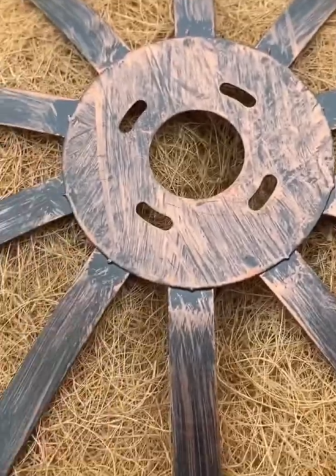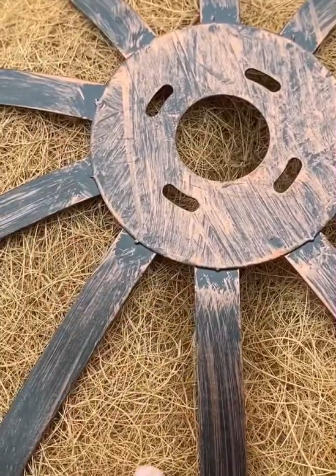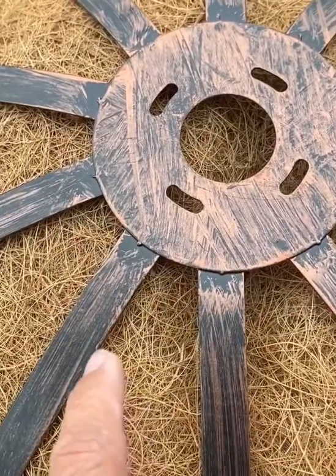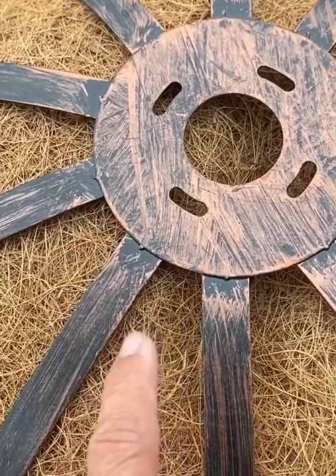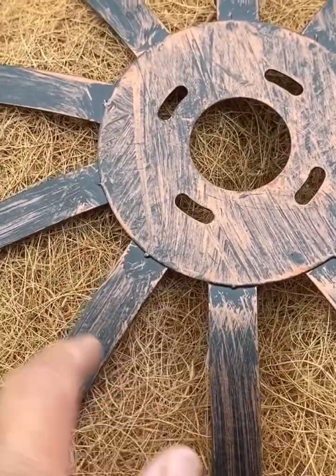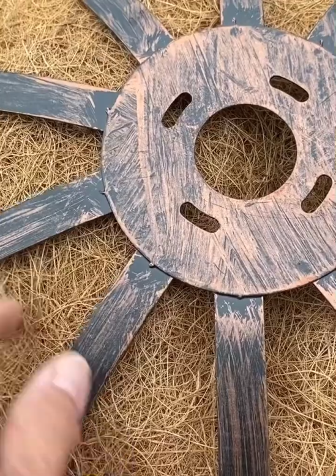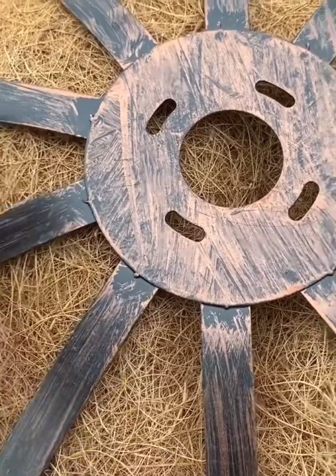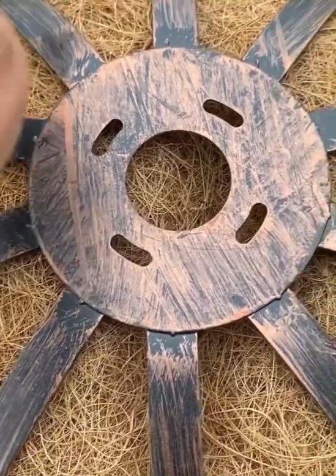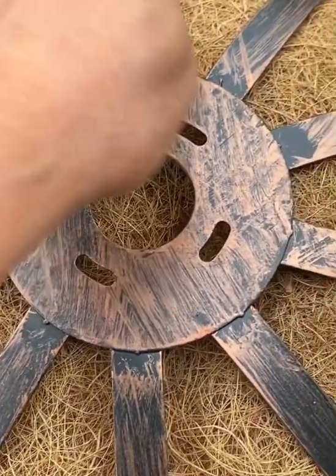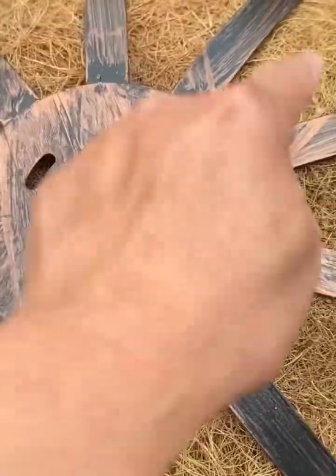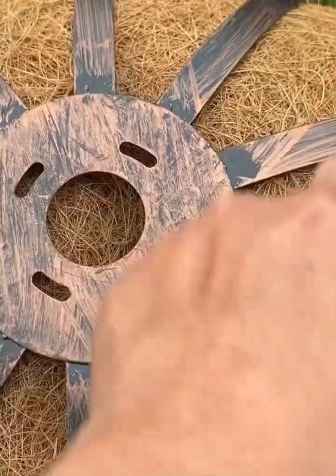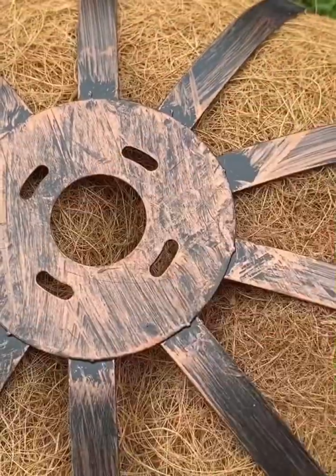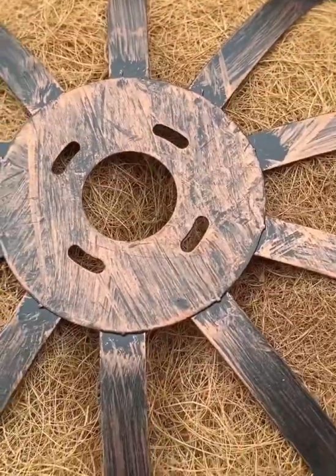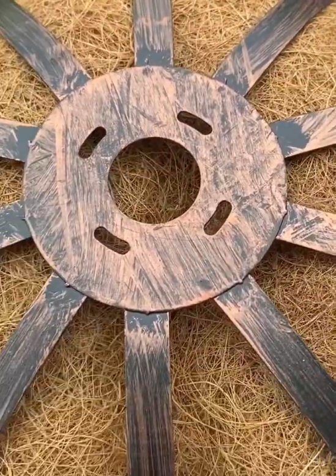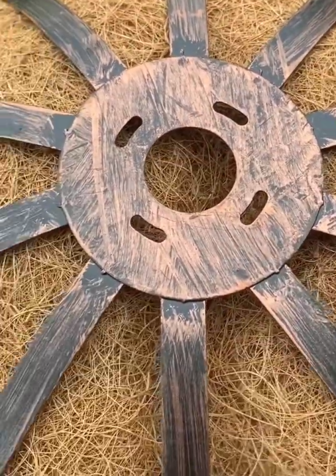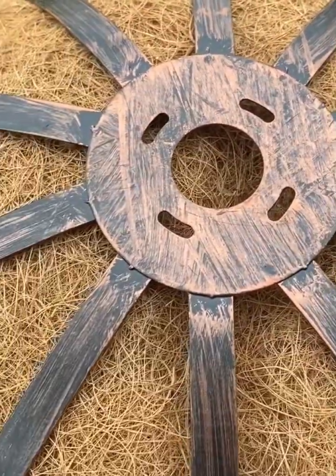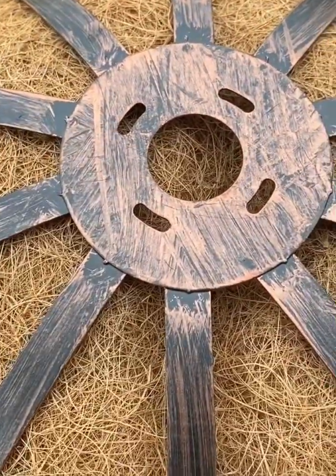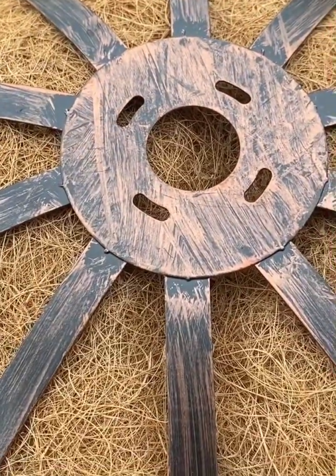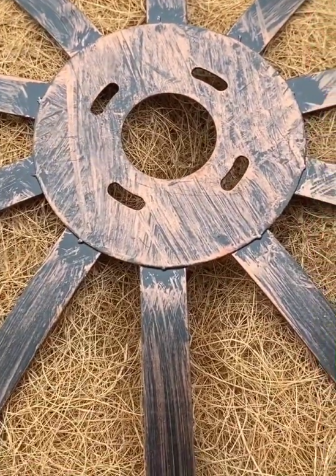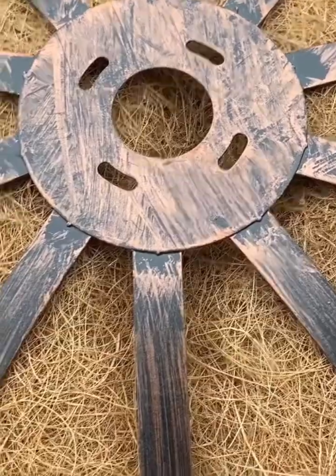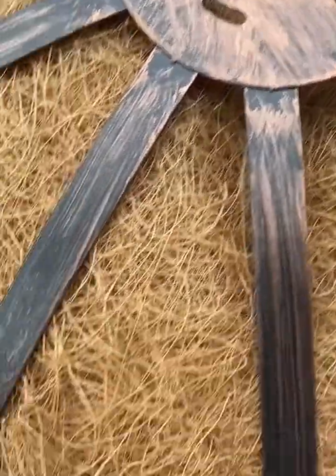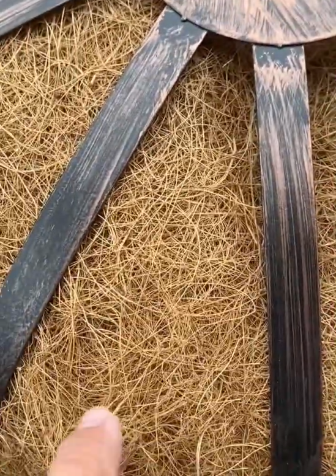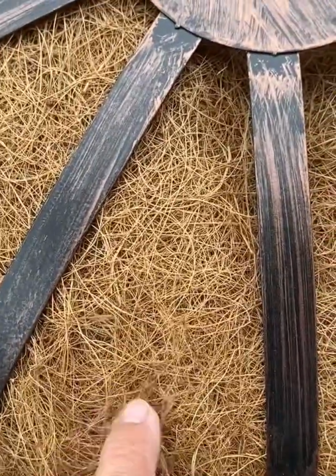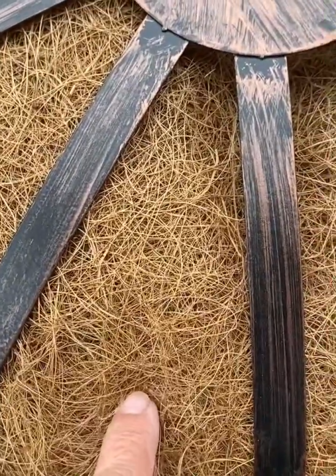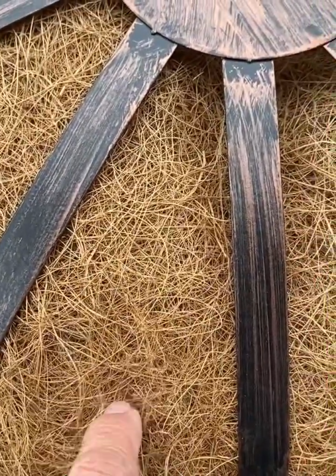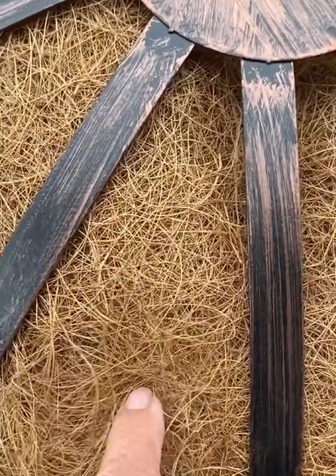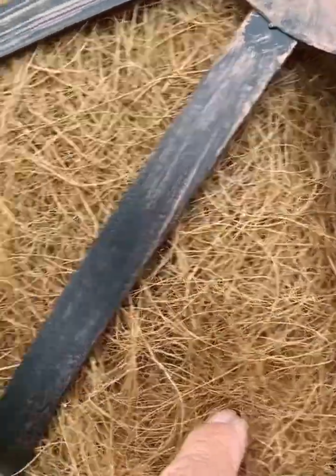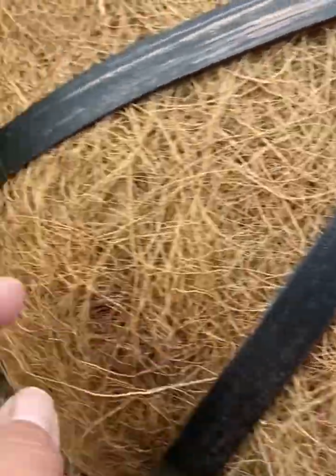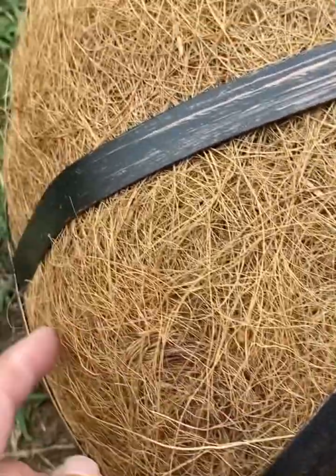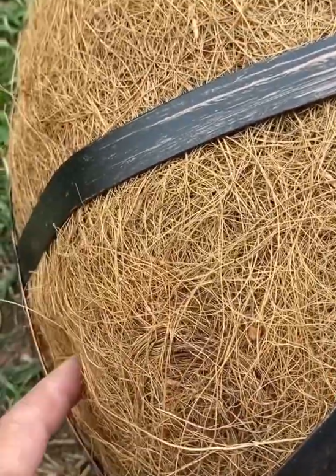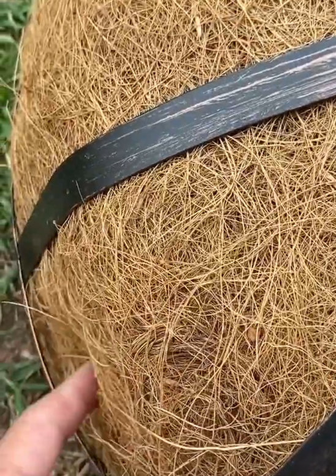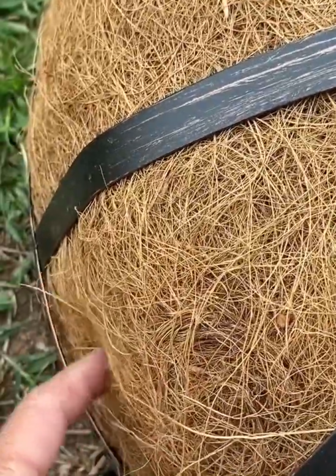There are 10 partitions — 1, 2, 3, 4, 5, 6, 7, 8, 9, 10 — and I'm going to put the flowers on this side, then alternately below.